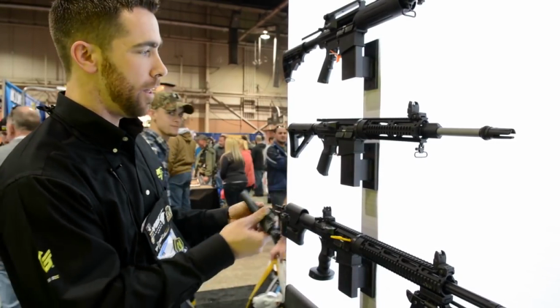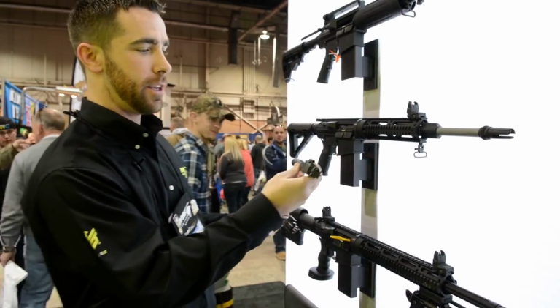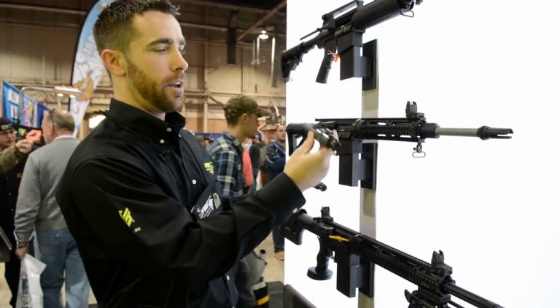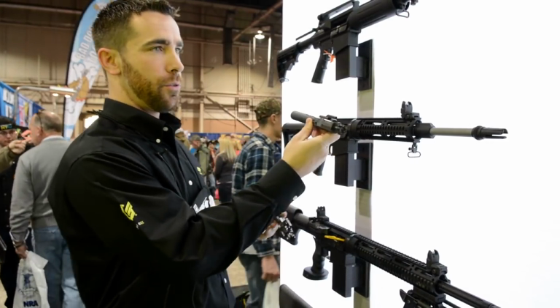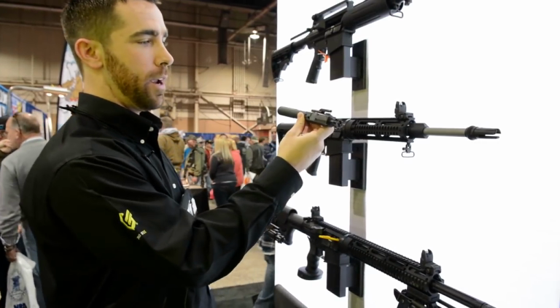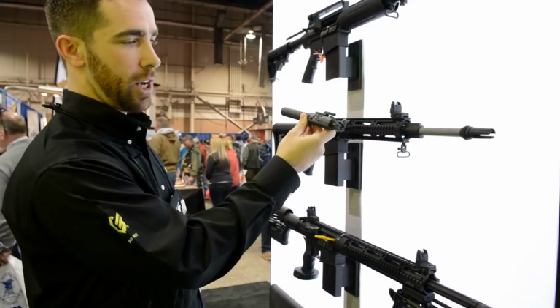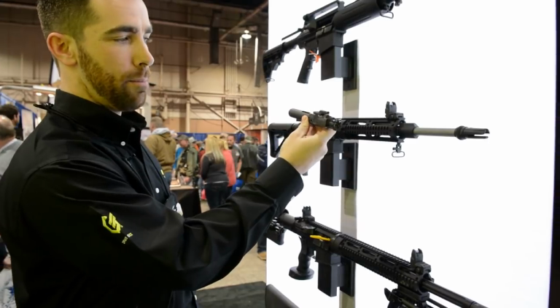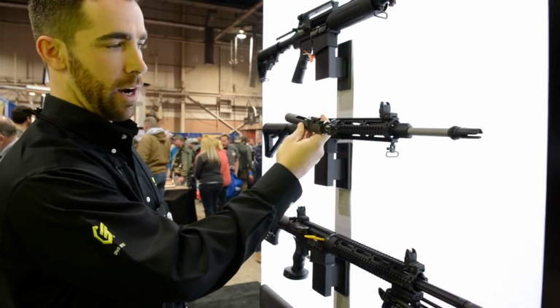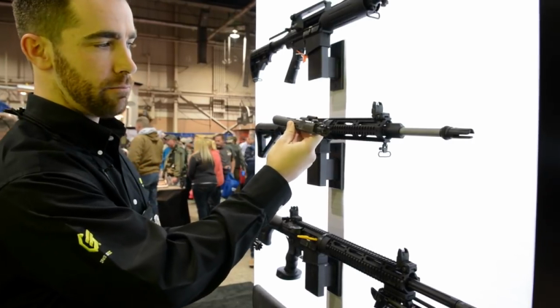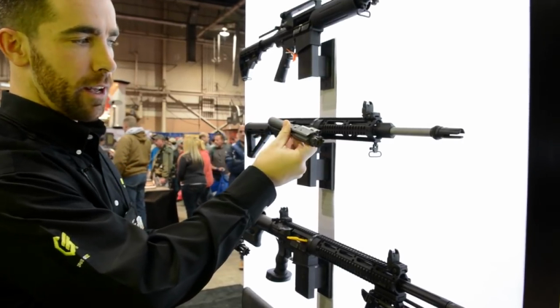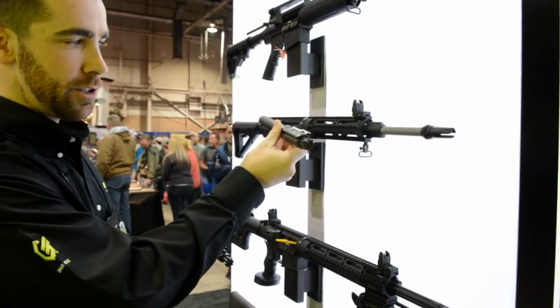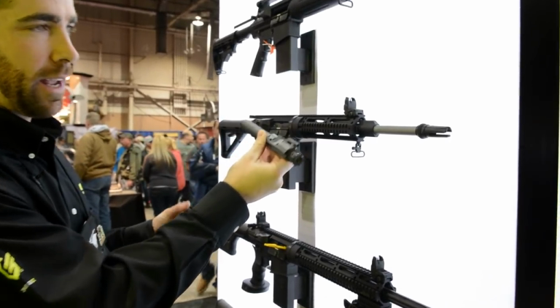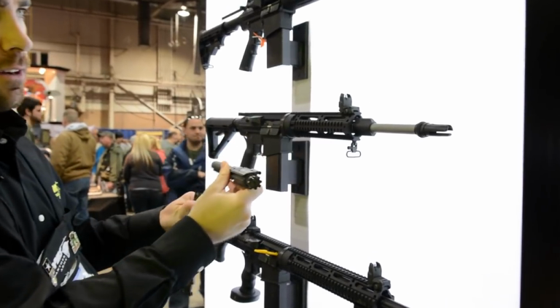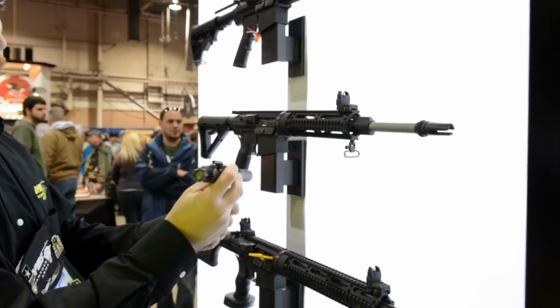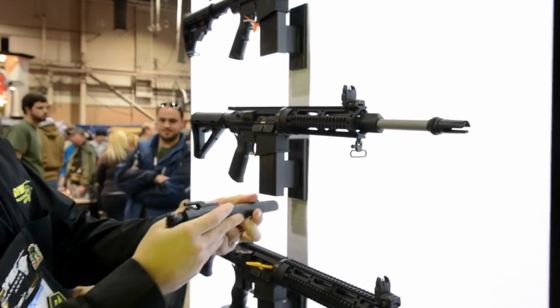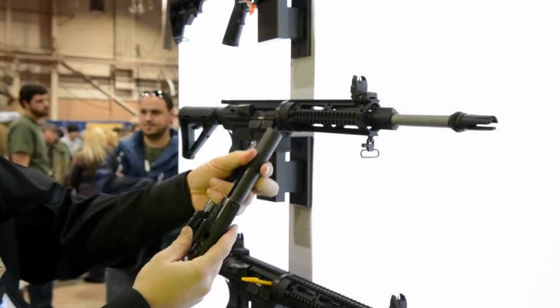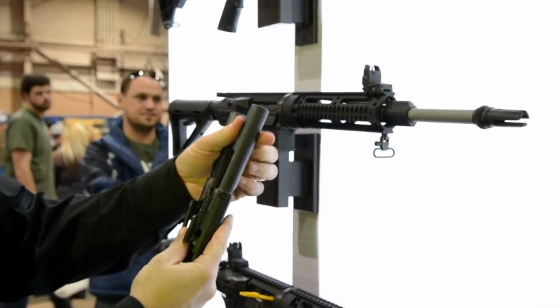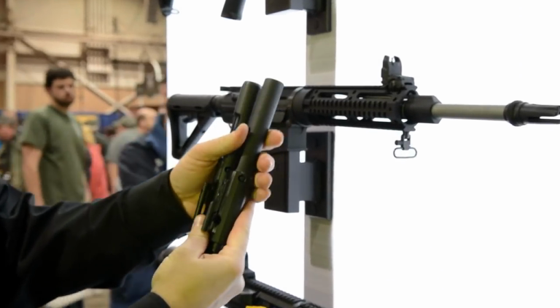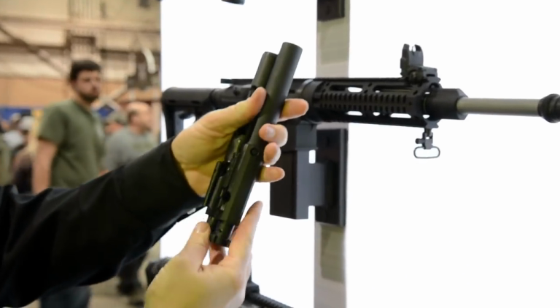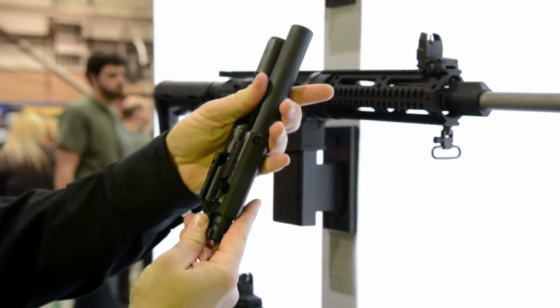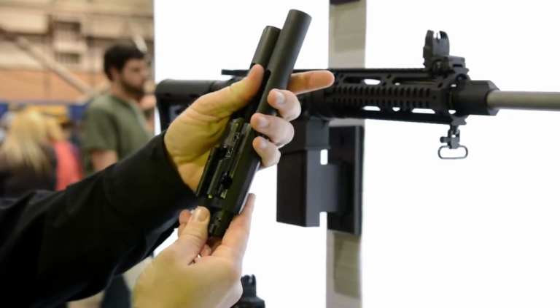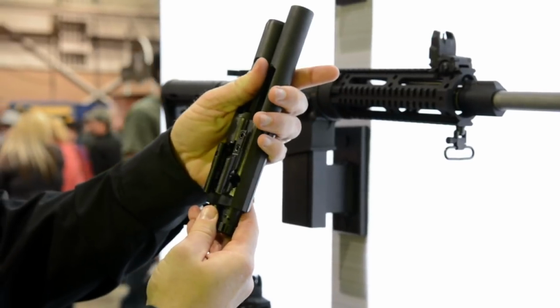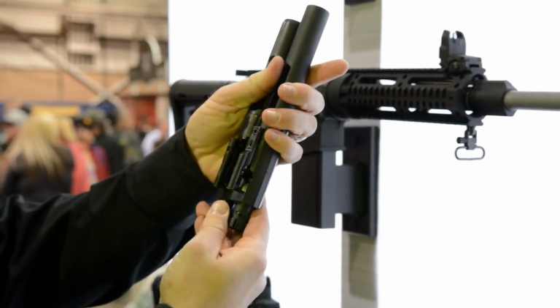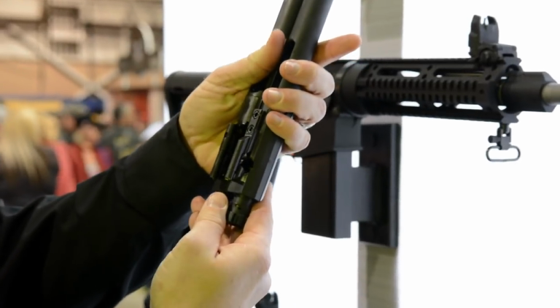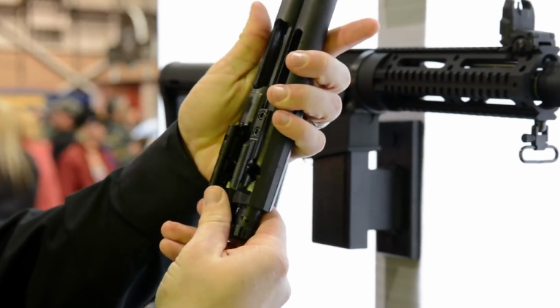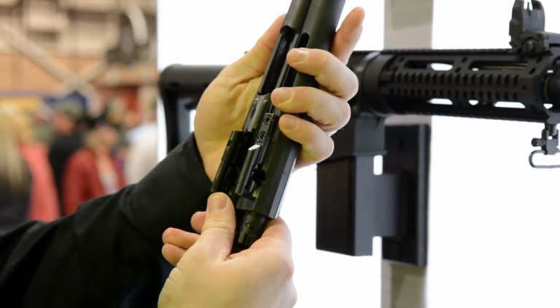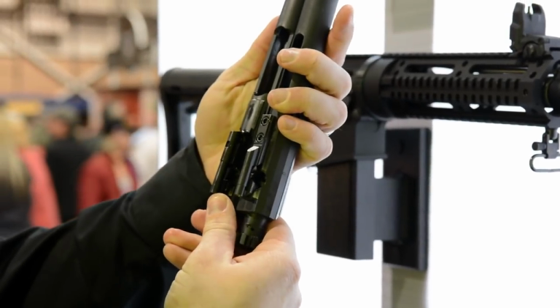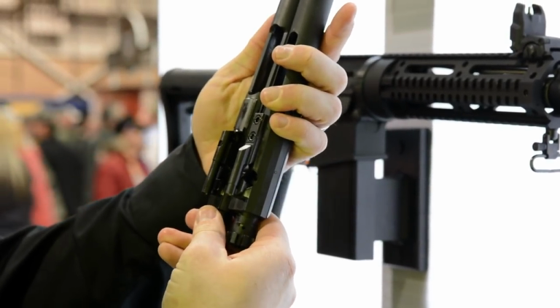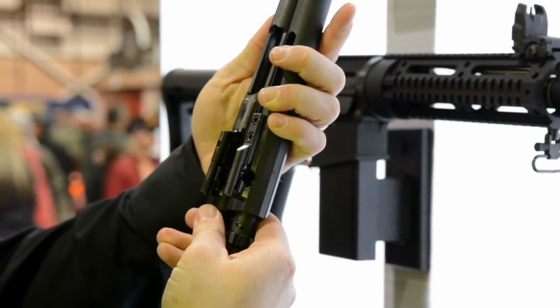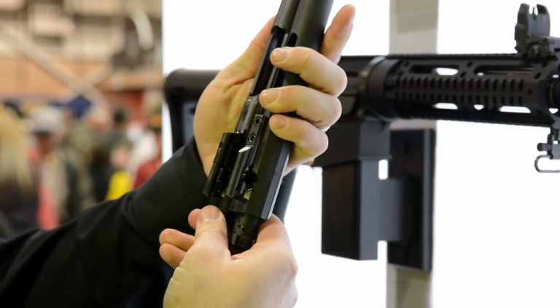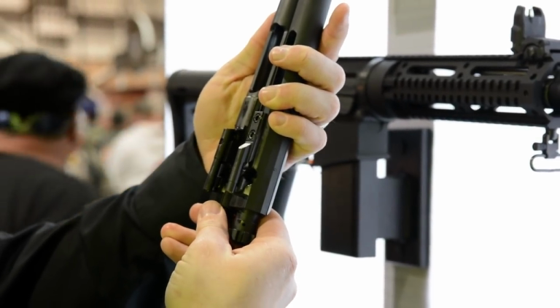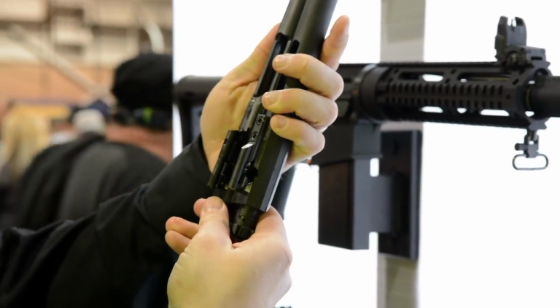This is a .308 Gen 1 bolt and carrier. It's considerably heavy and considerably long. This is the new Gen 2 — it's lighter, it's got the .556 outer diameter, and it's shorter.